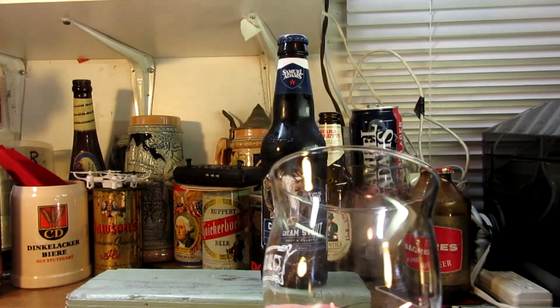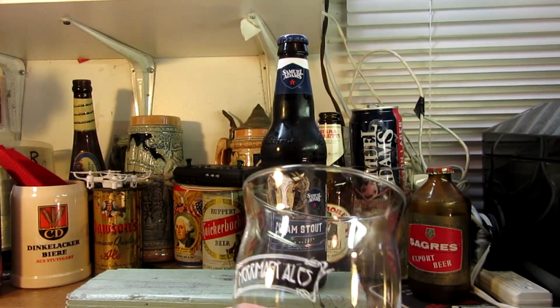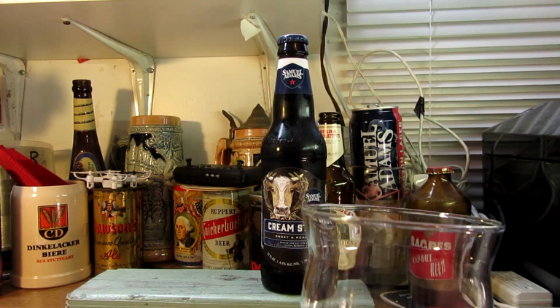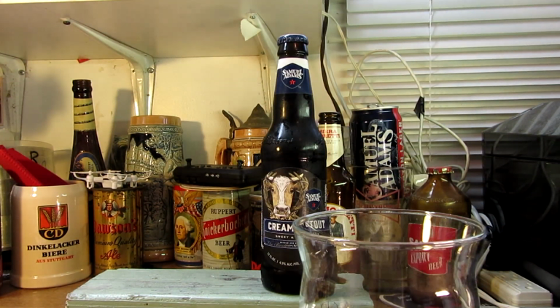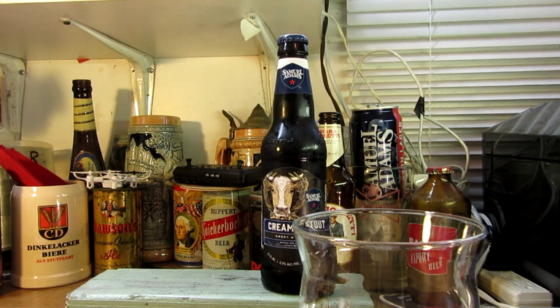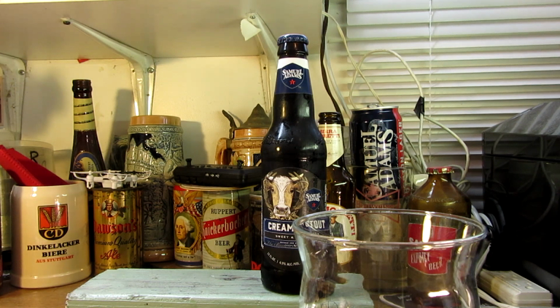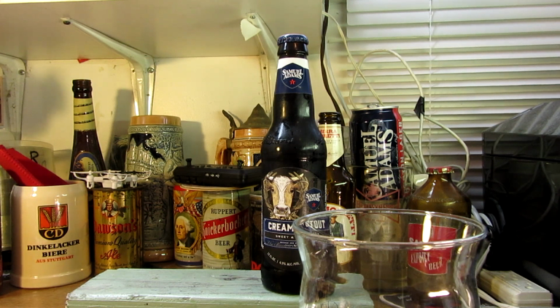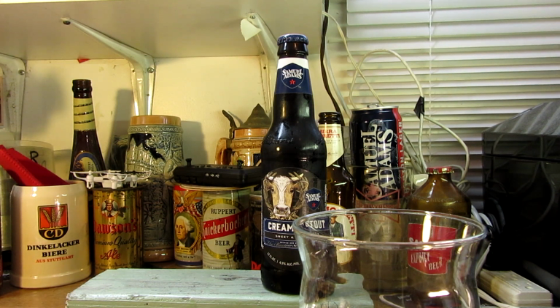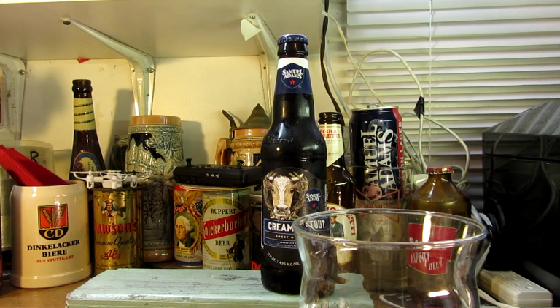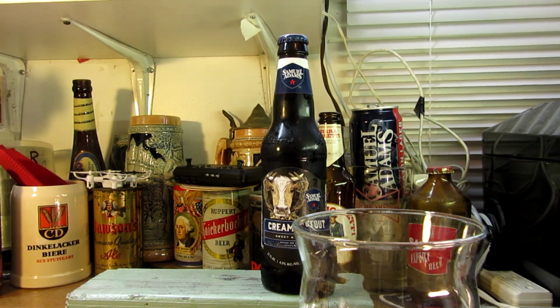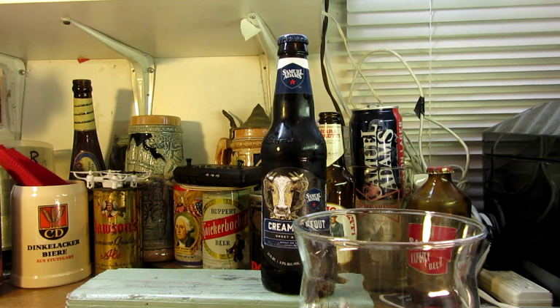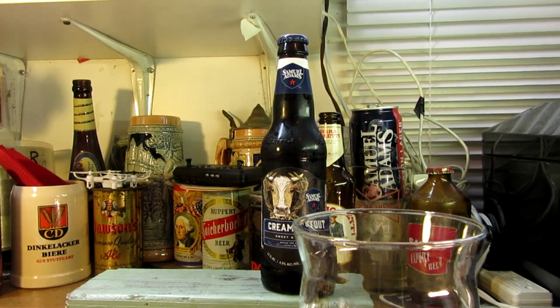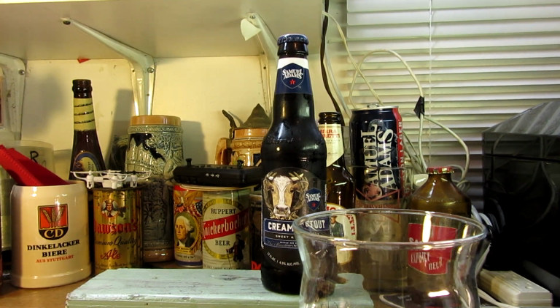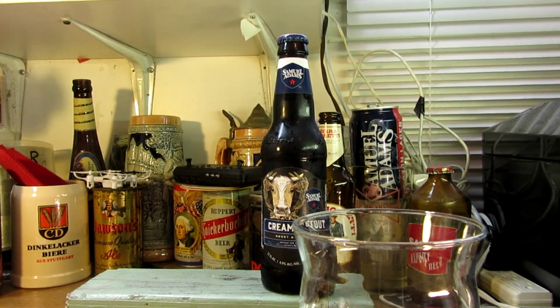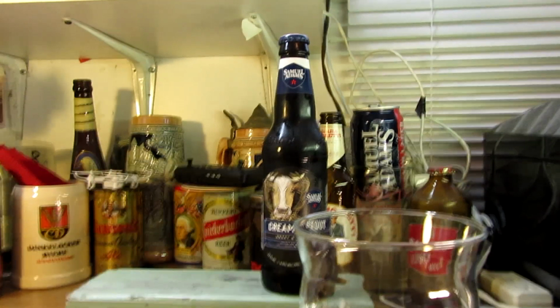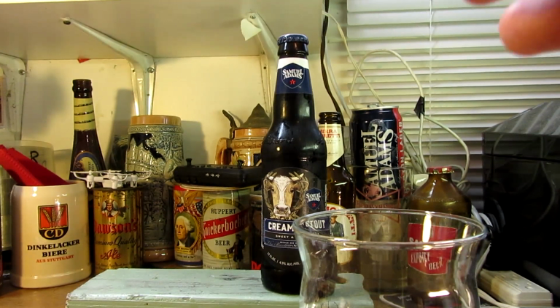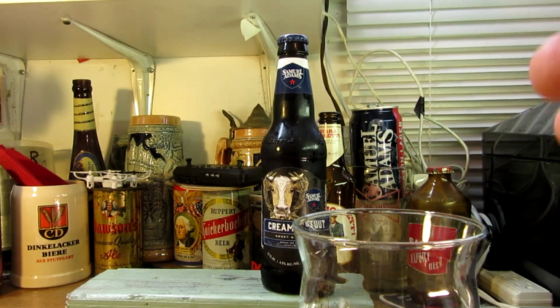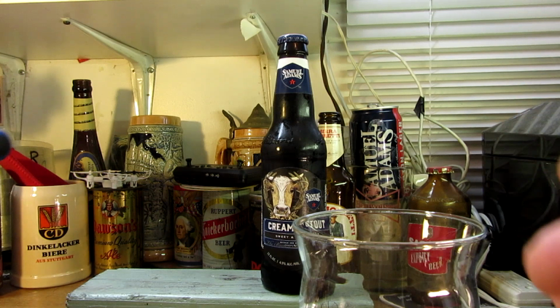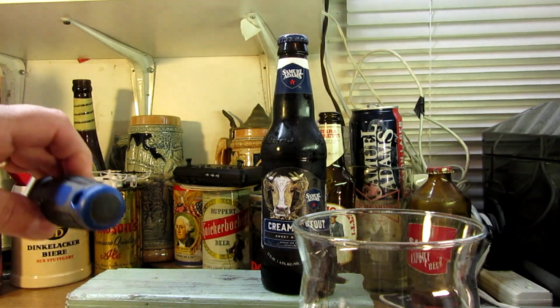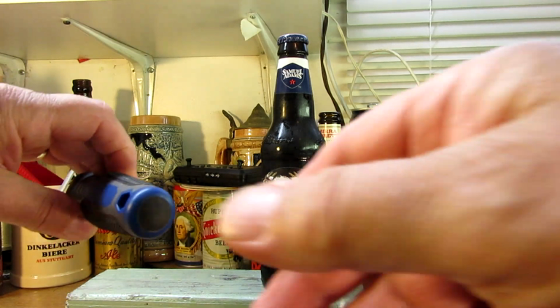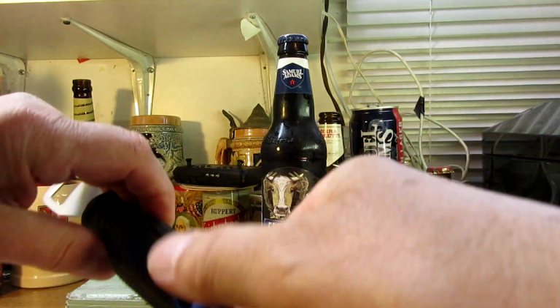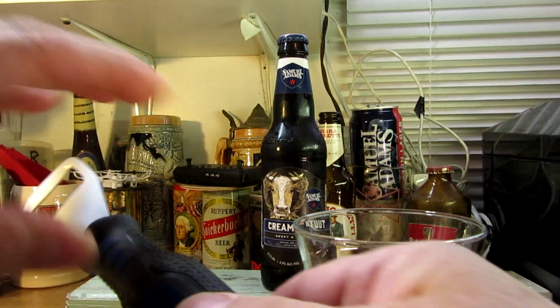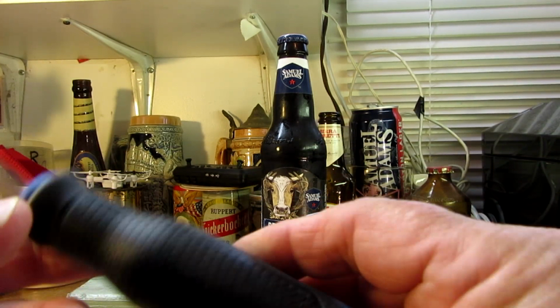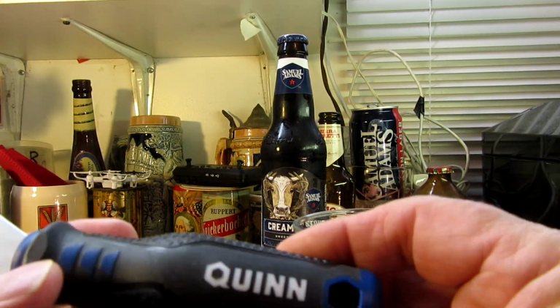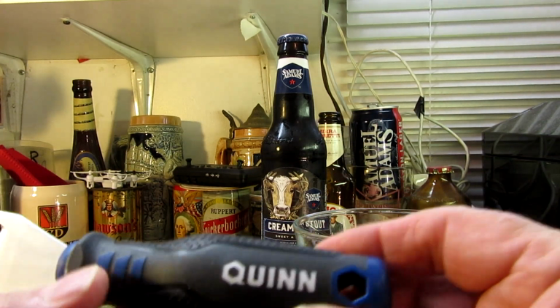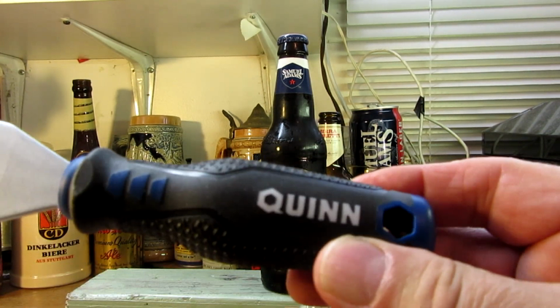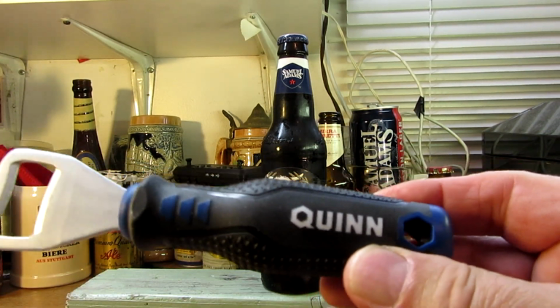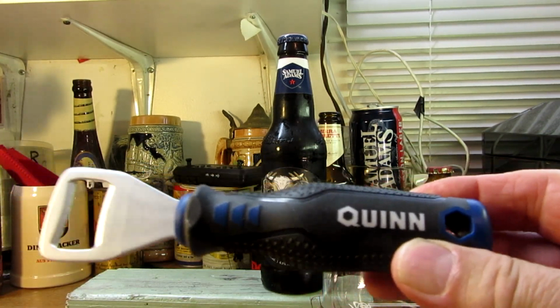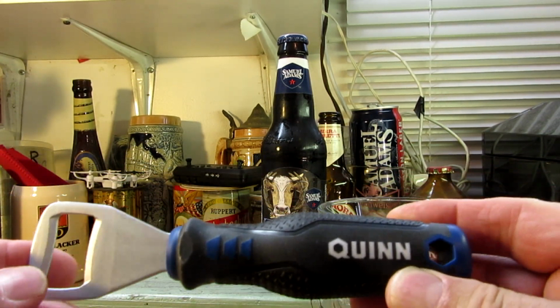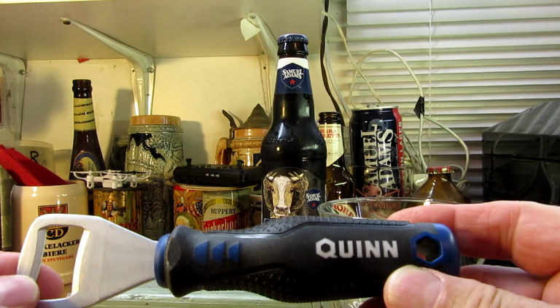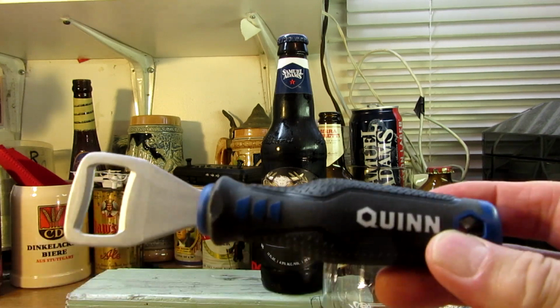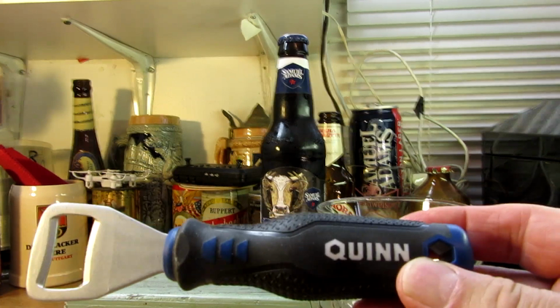All right, here's the glass. We got an opener — yes we do. It's a Quinn from the tools out there at Harbor Freight, so I had to pick it up.